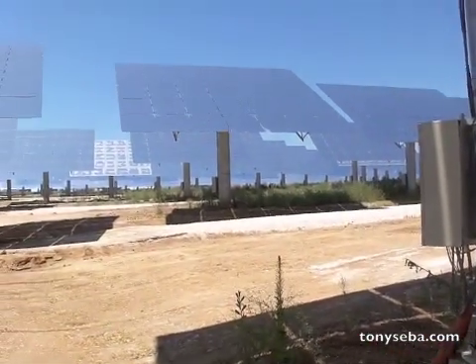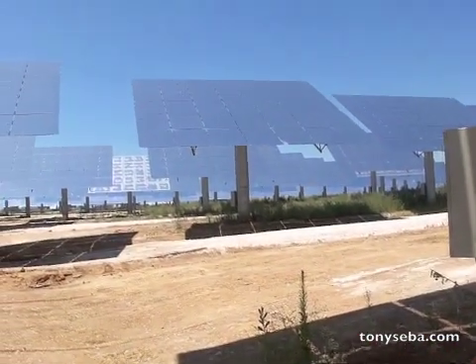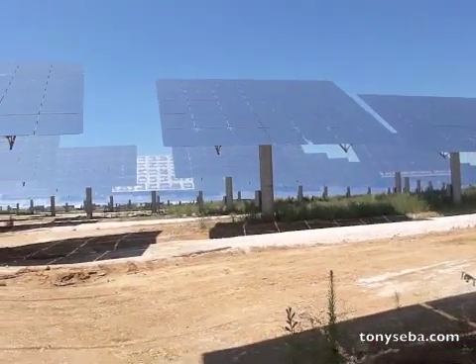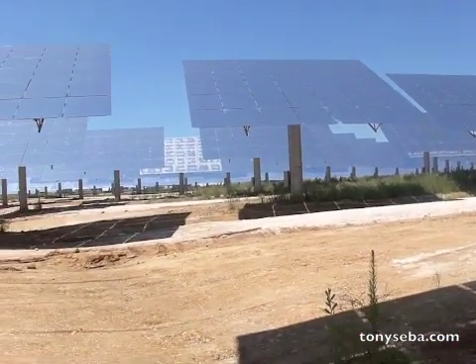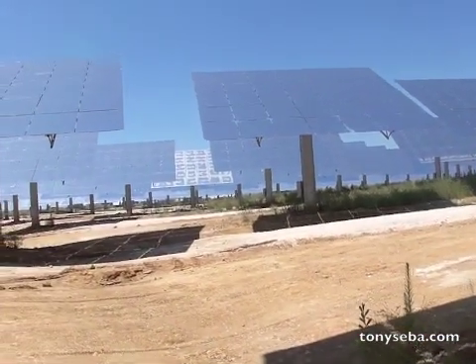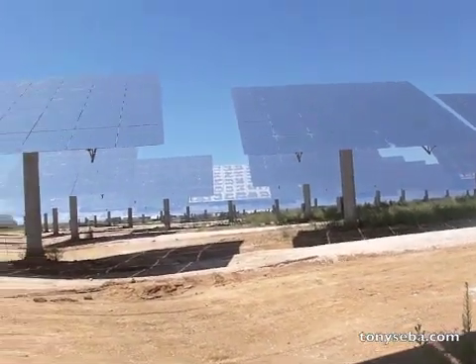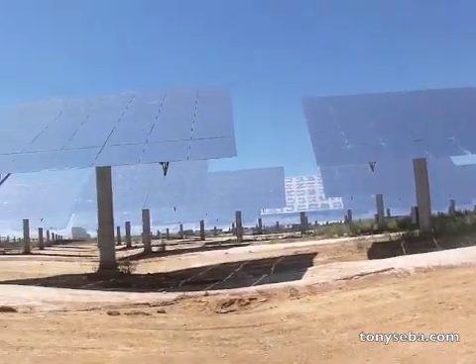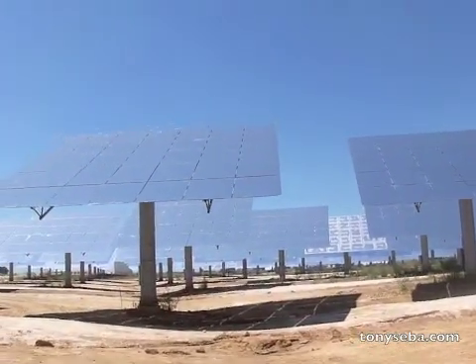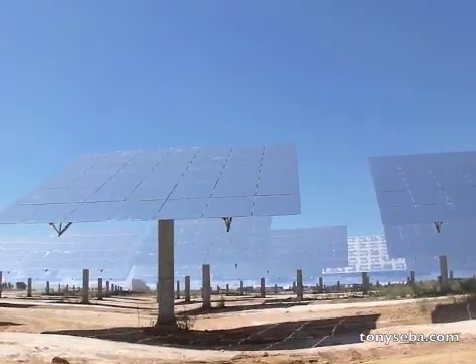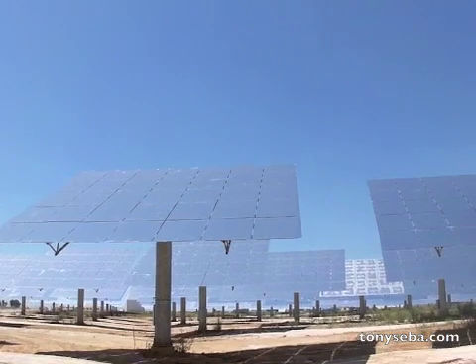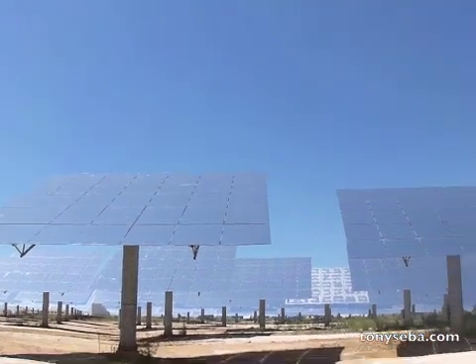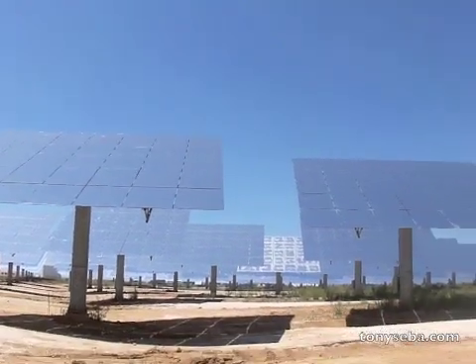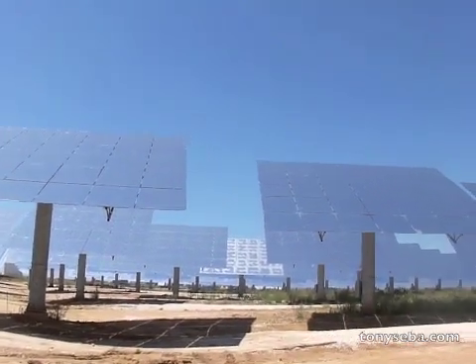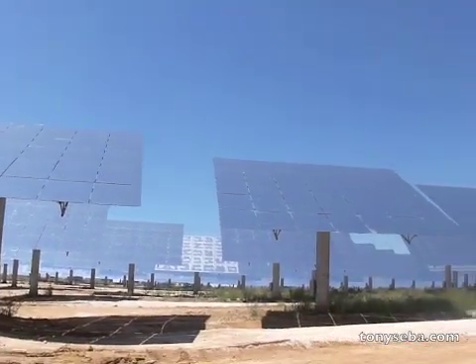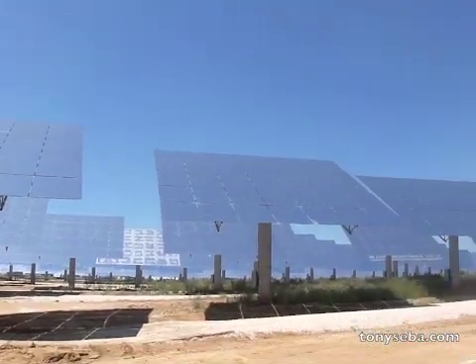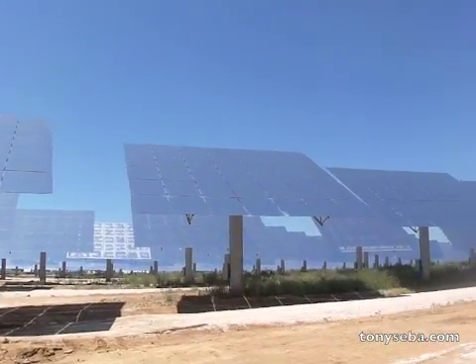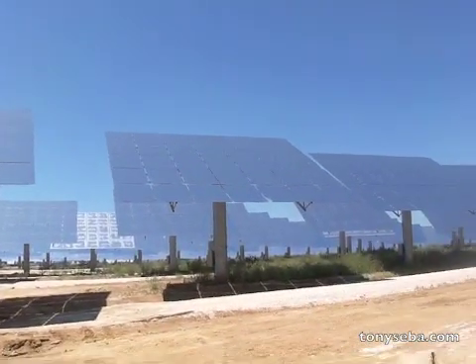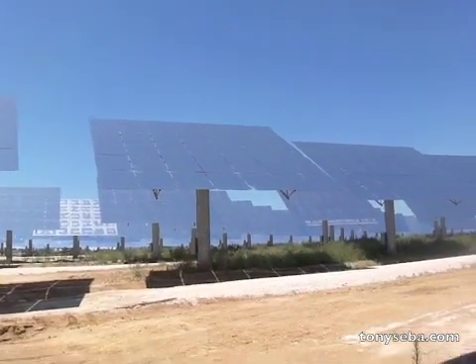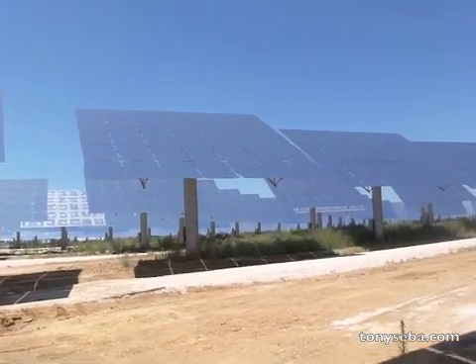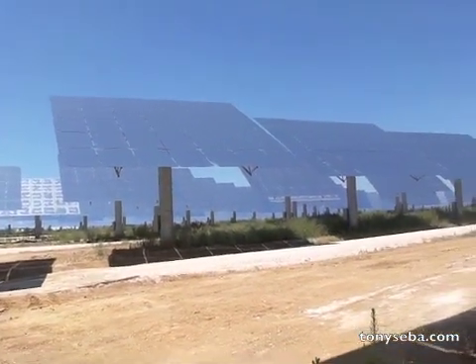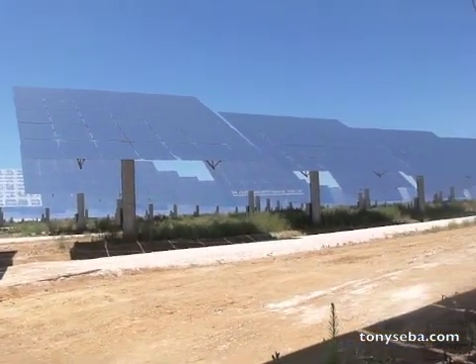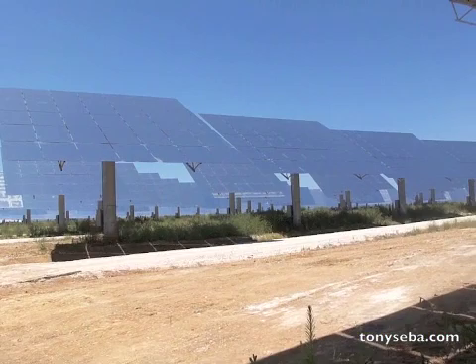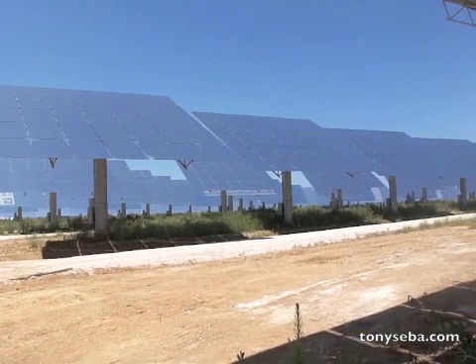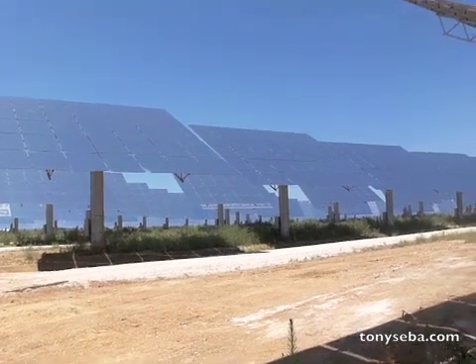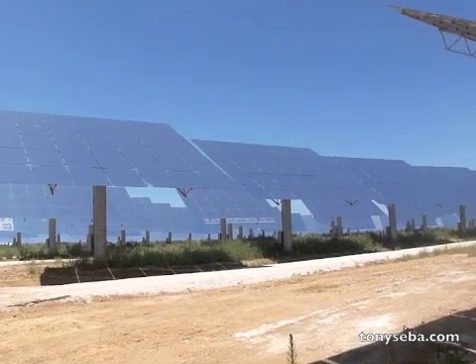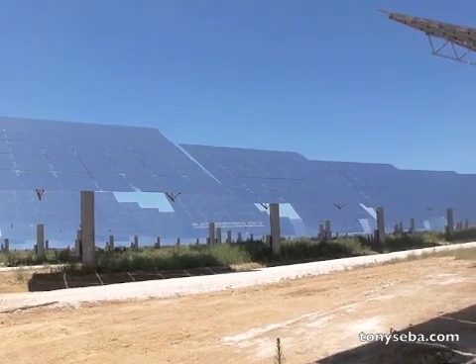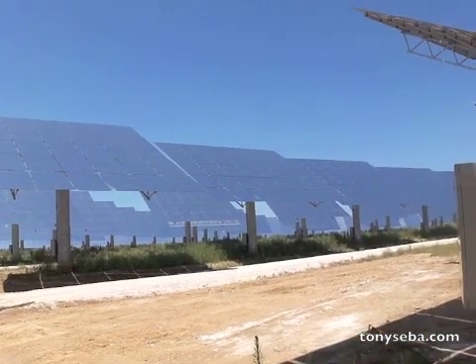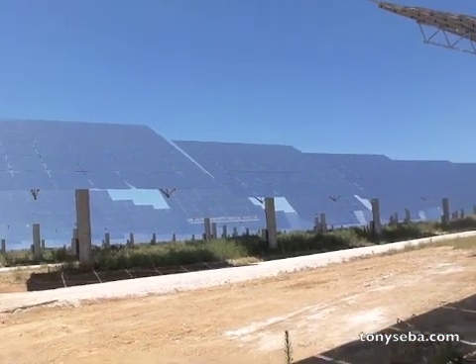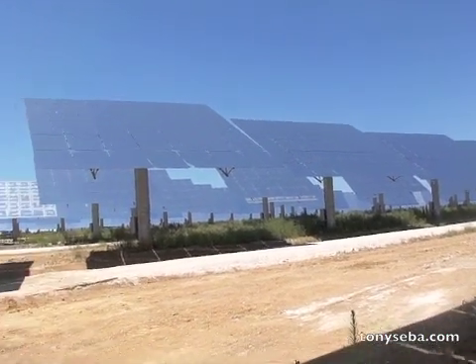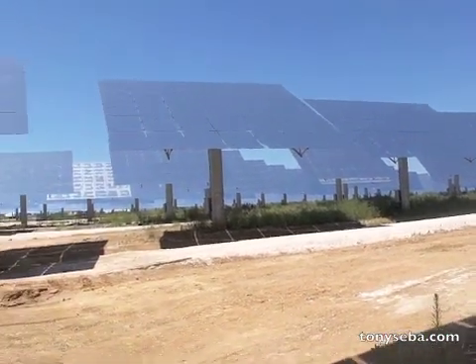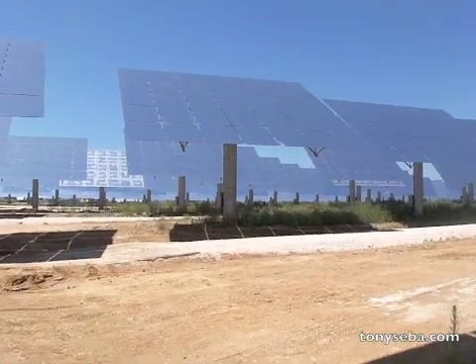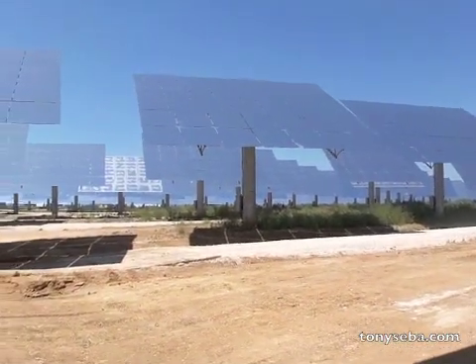What you see now is the heliostat field. Each one of these heliostats follows the sun and focuses the sunlight onto that solar power tower that you saw before.